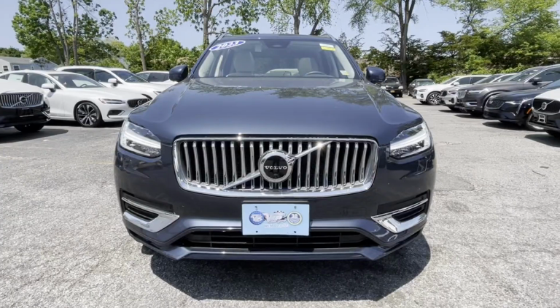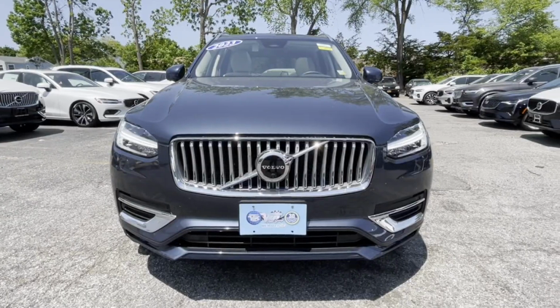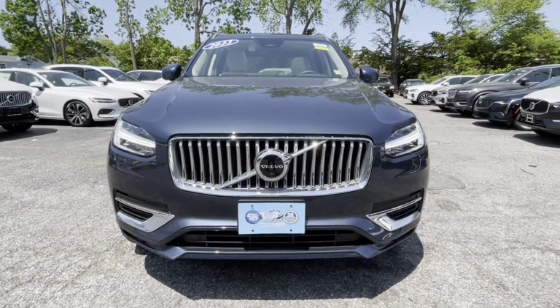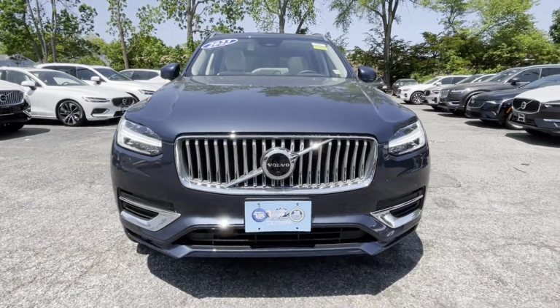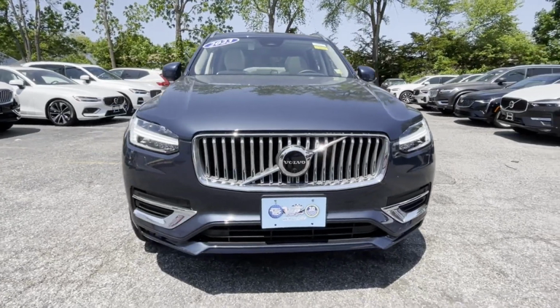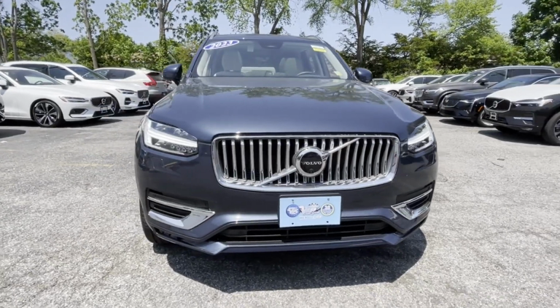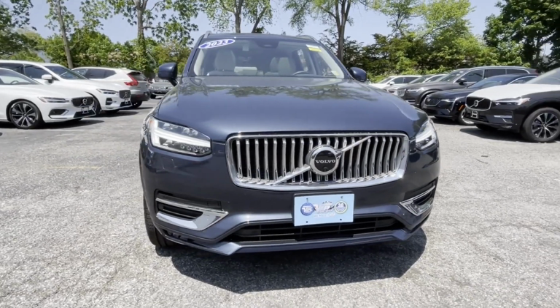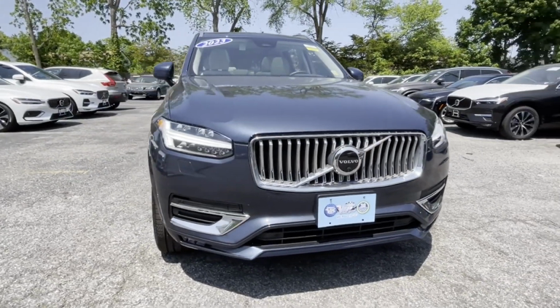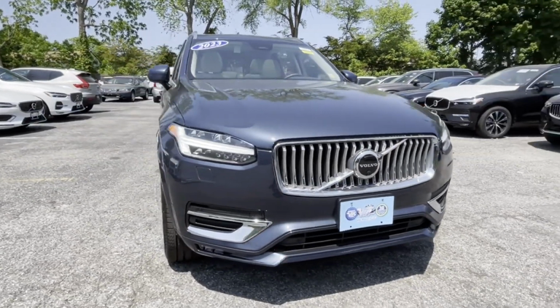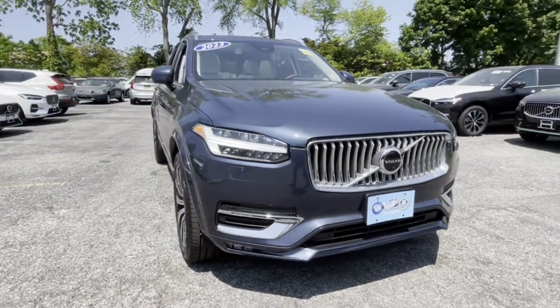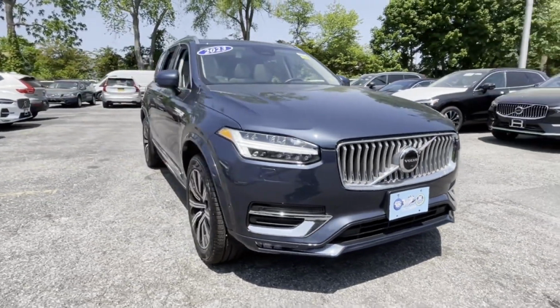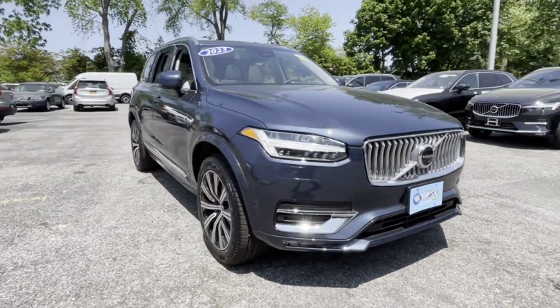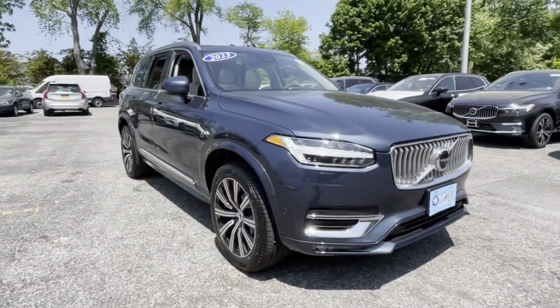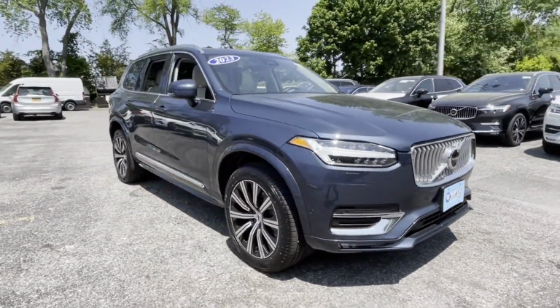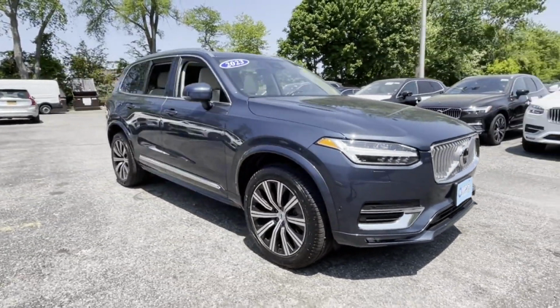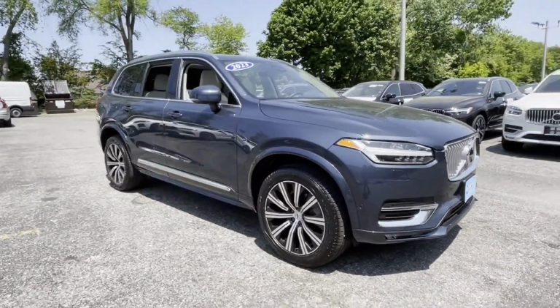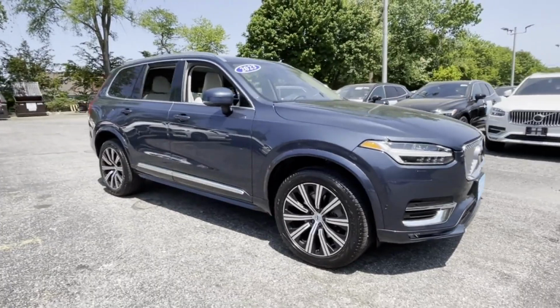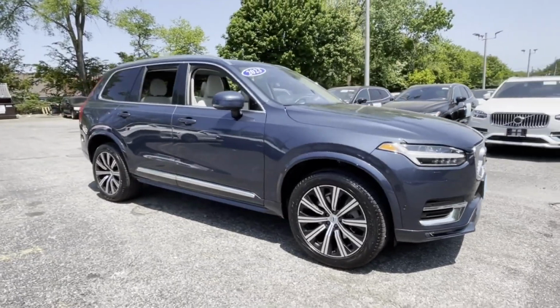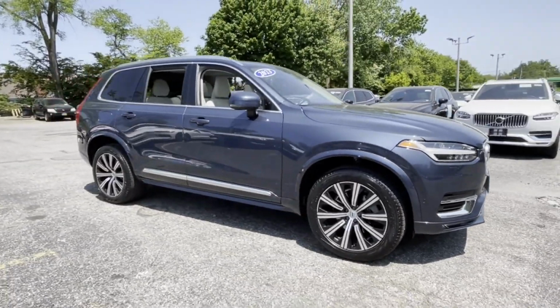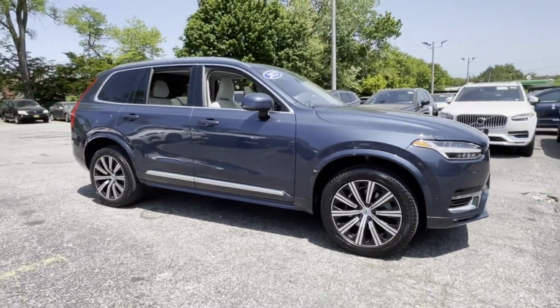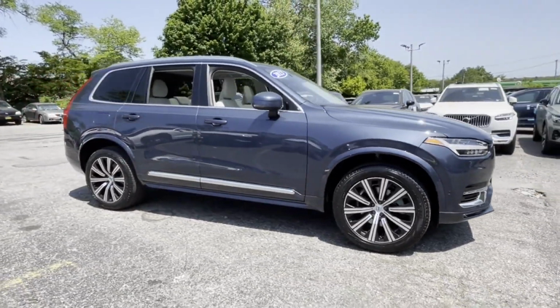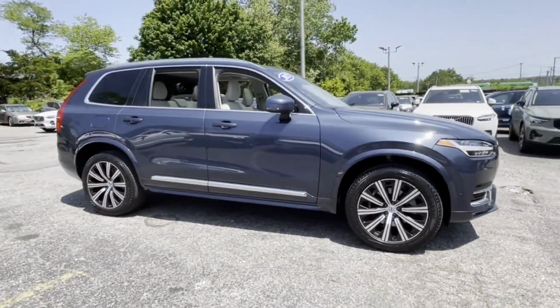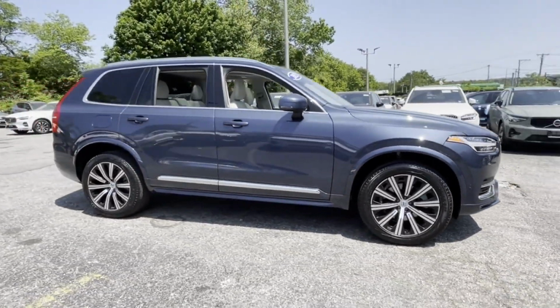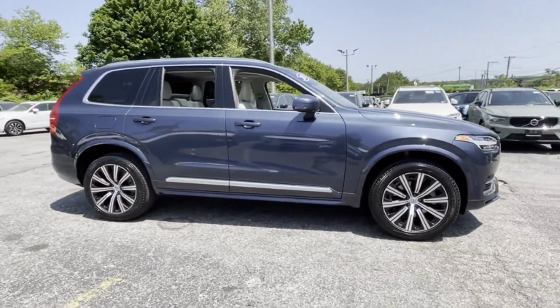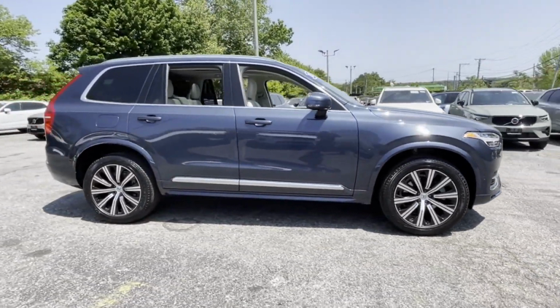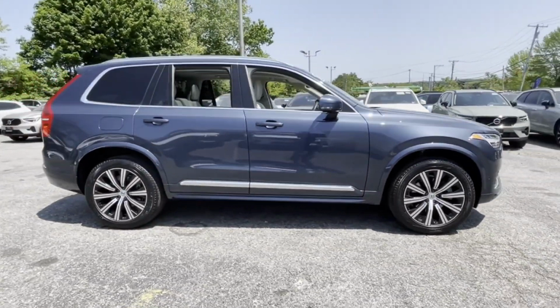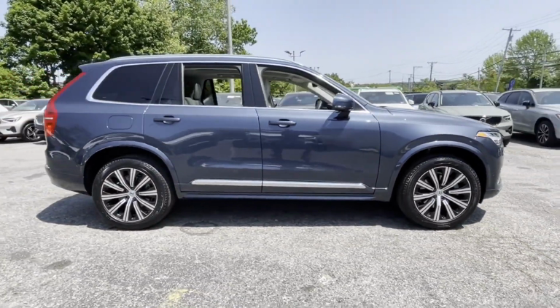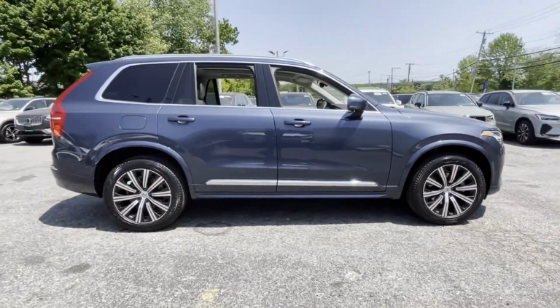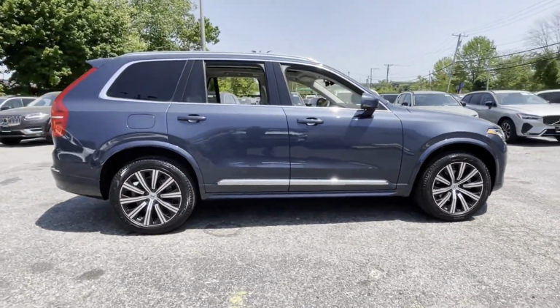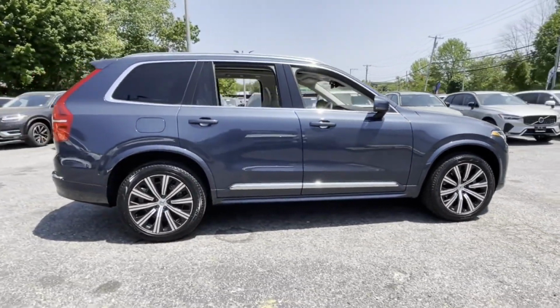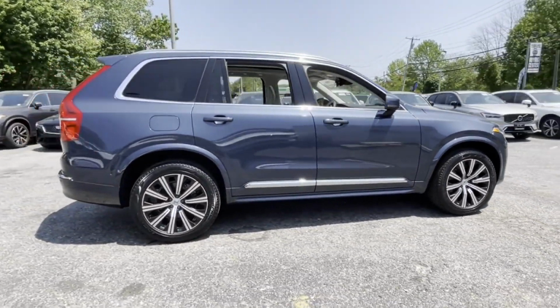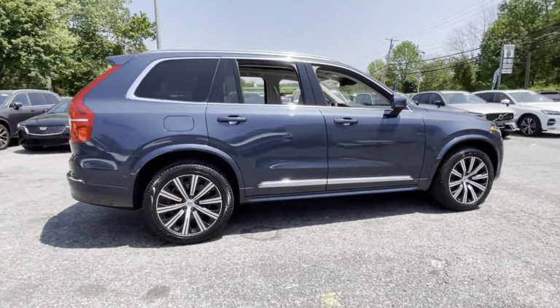2023 Volvo XC90. With less than 5,000 miles on the odometer, this SUV offers space as well as power and performance.